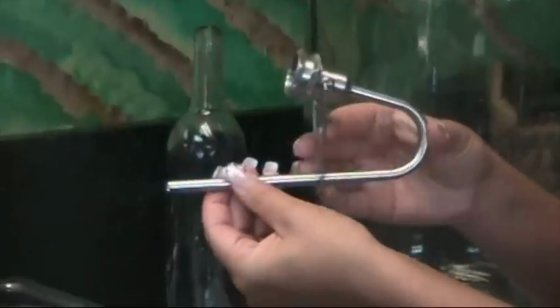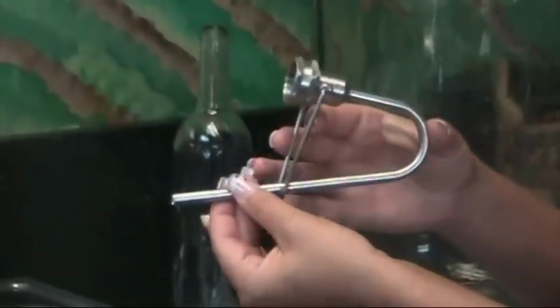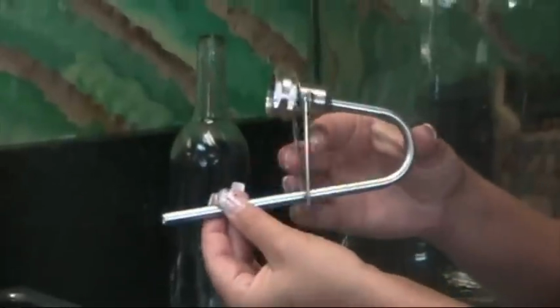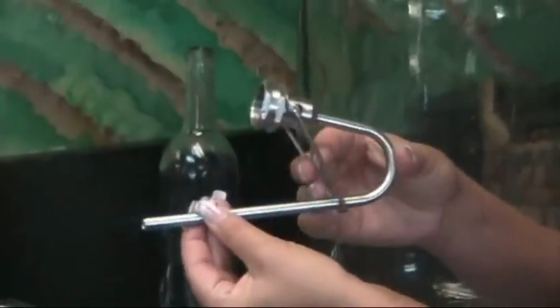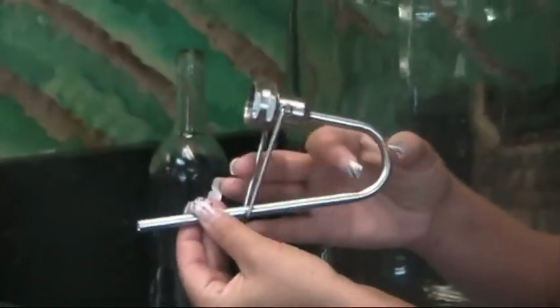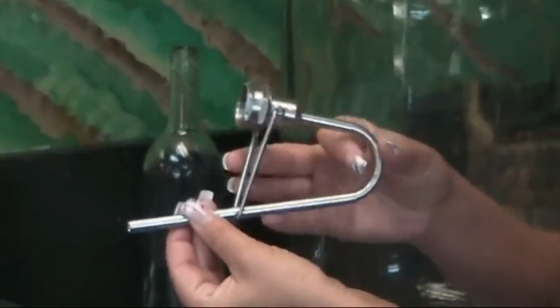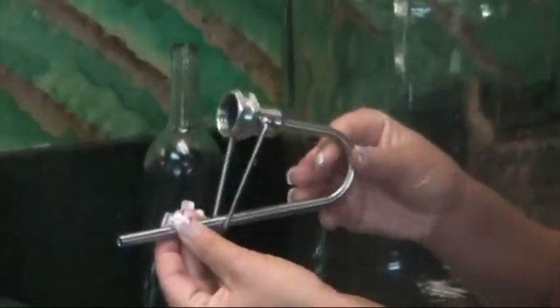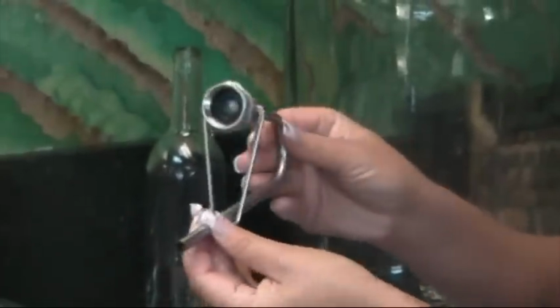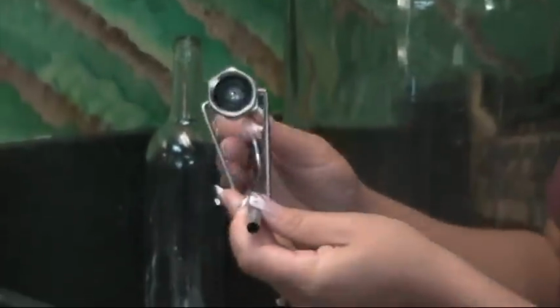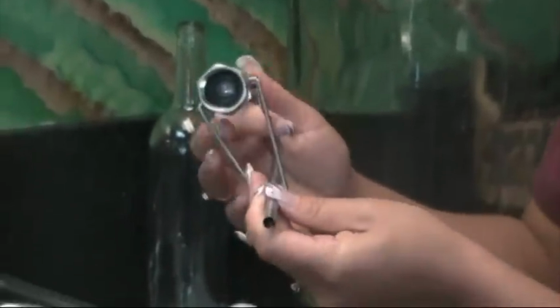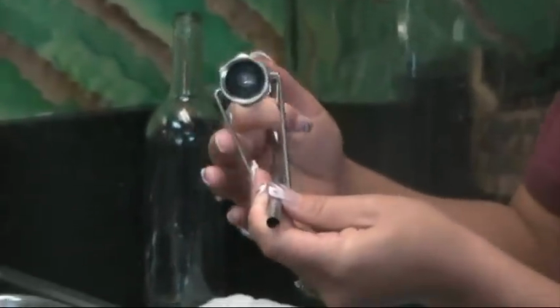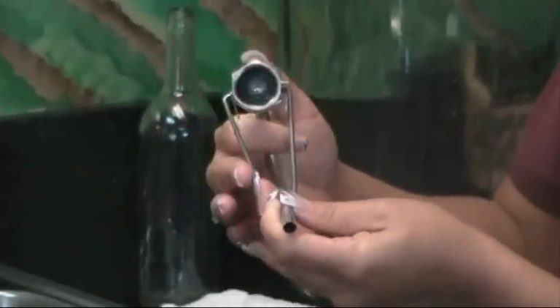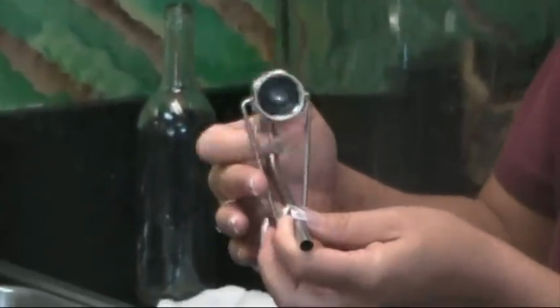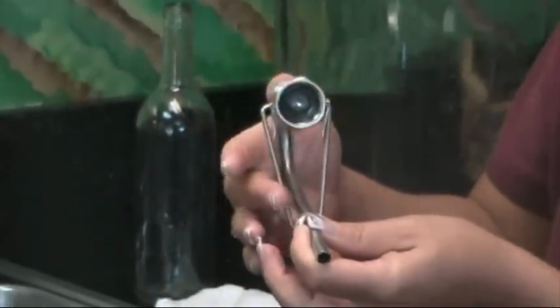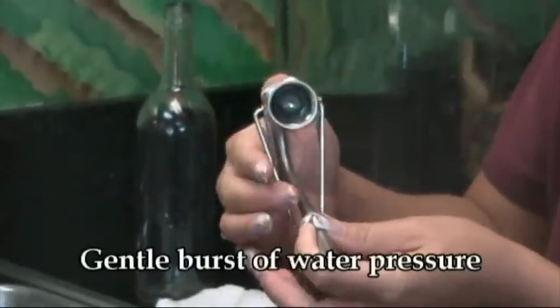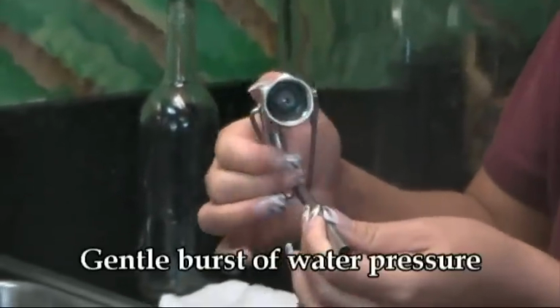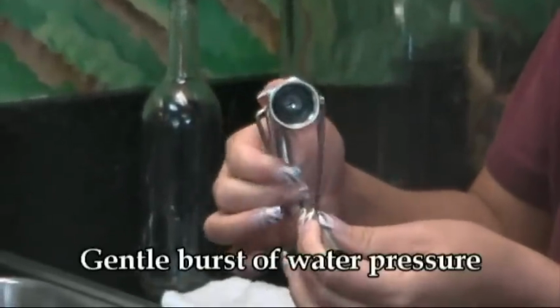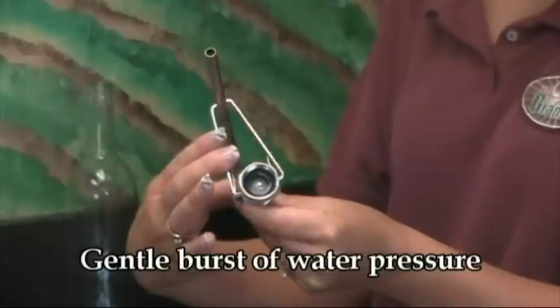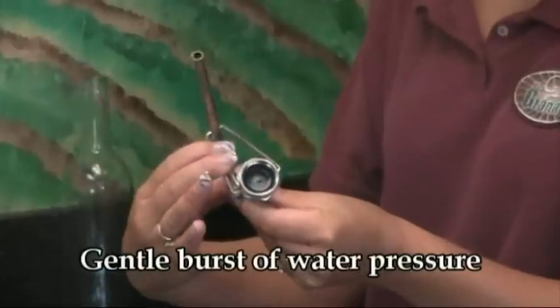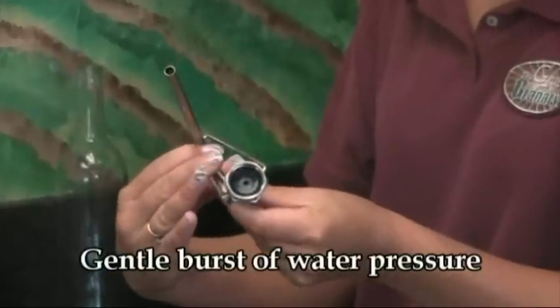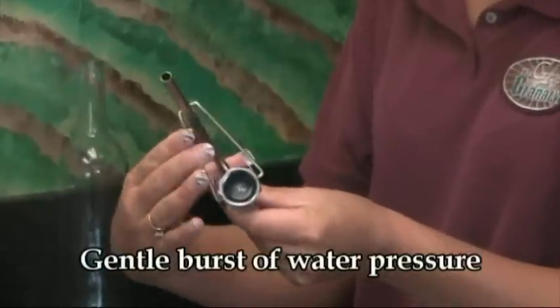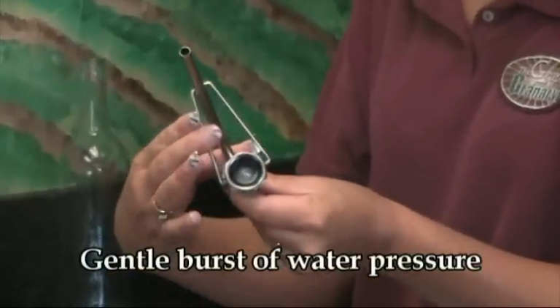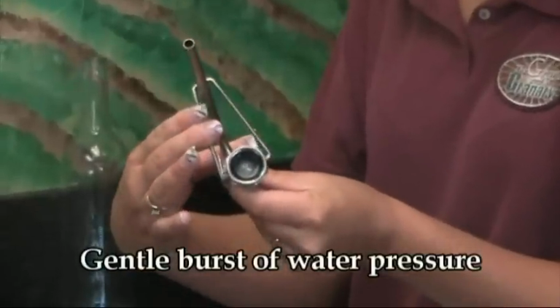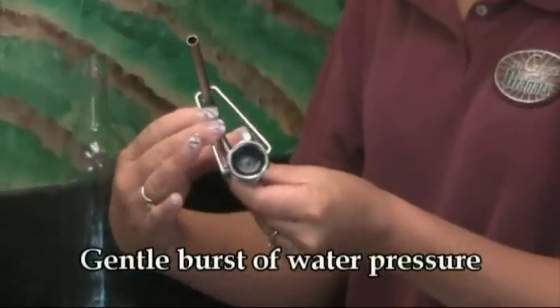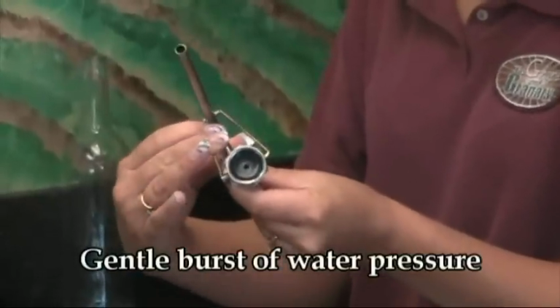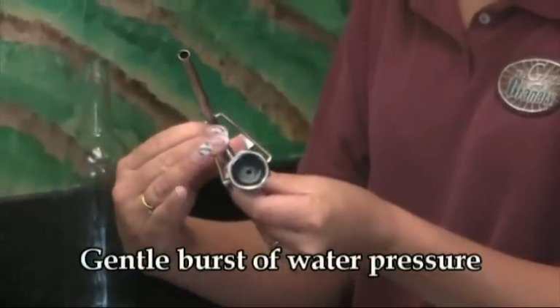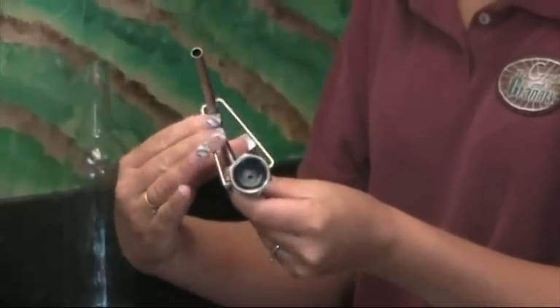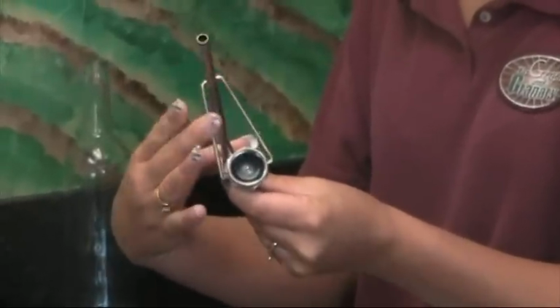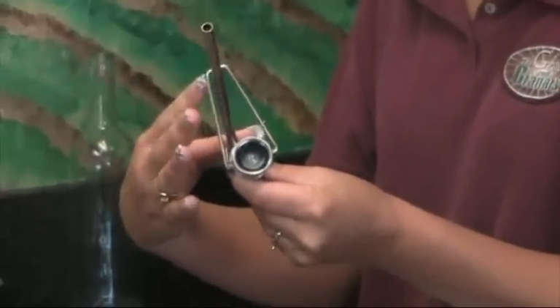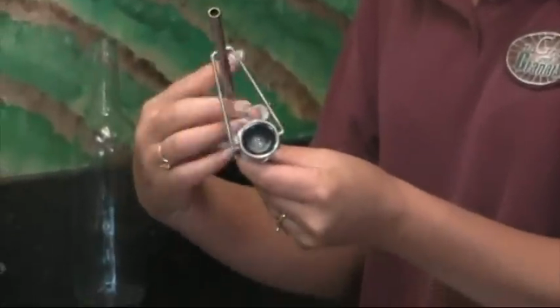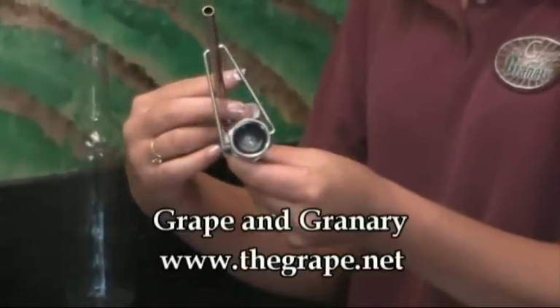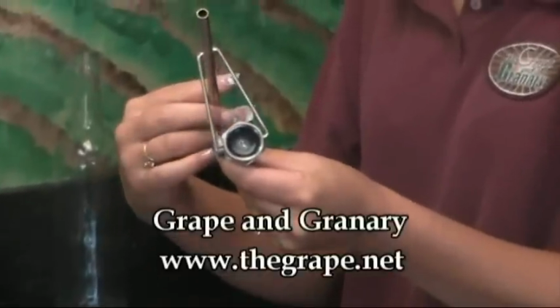So you can see here, as she moves the lever back and forth, the valve opens and then it closes, but not all at one time. Very easy on the plumbing, very easy to use. We highly recommend this product.